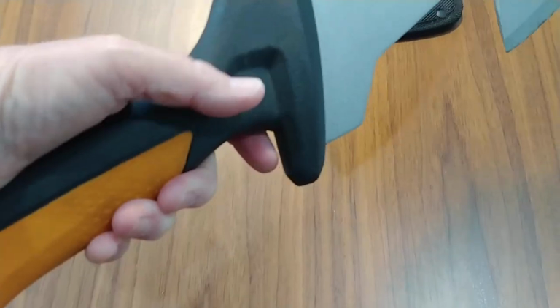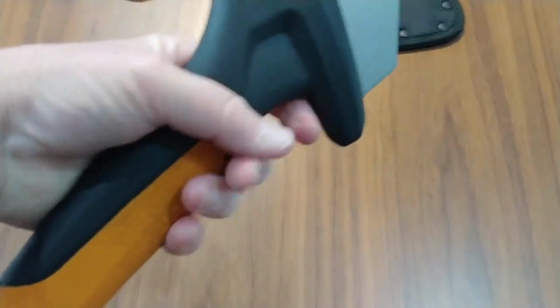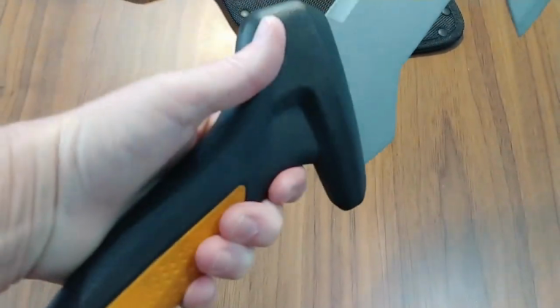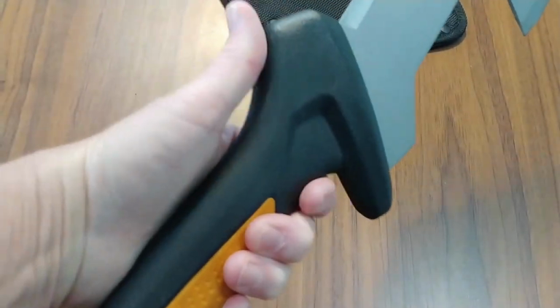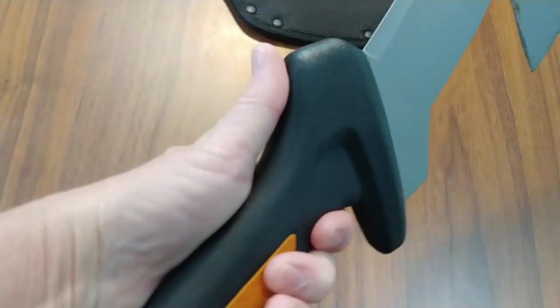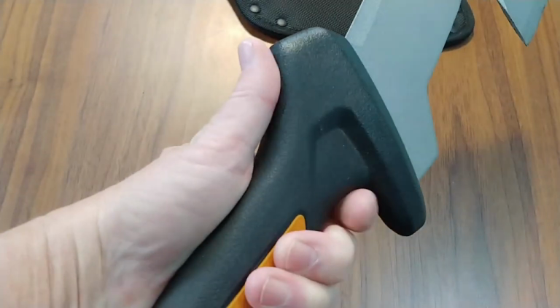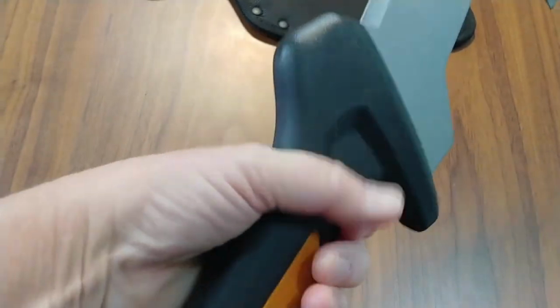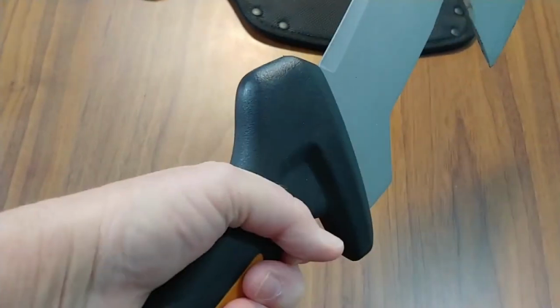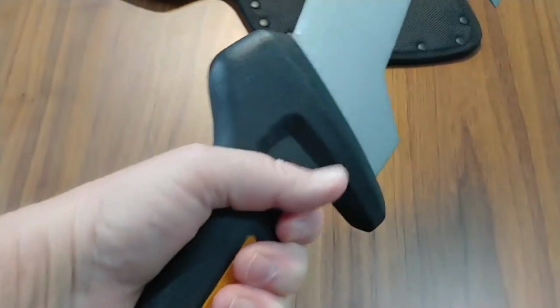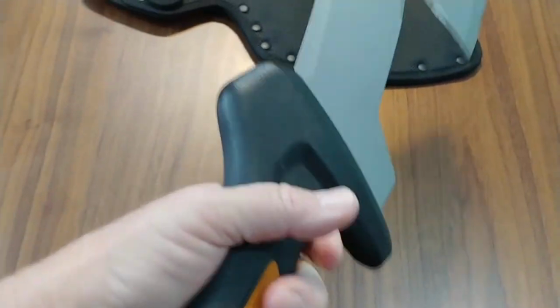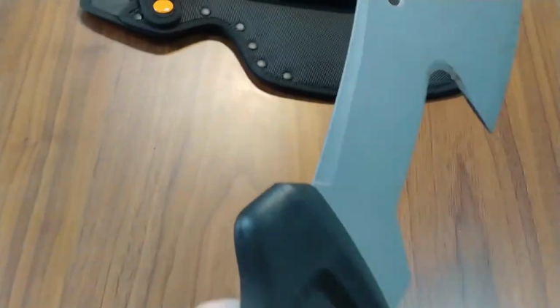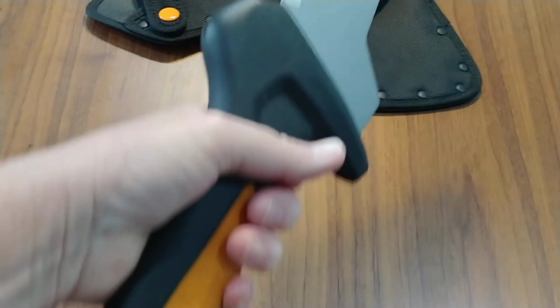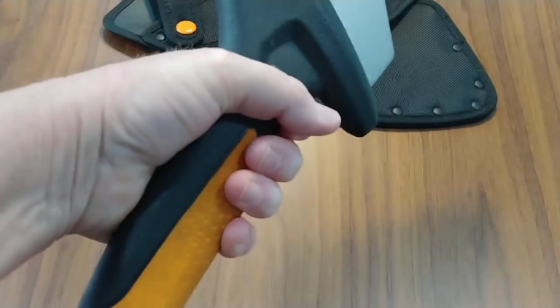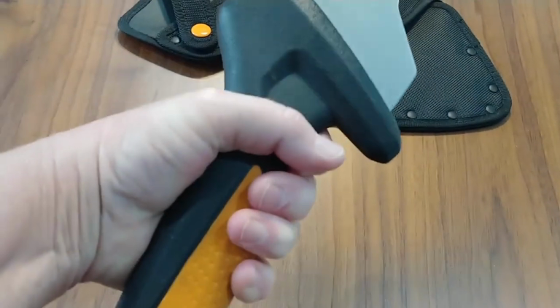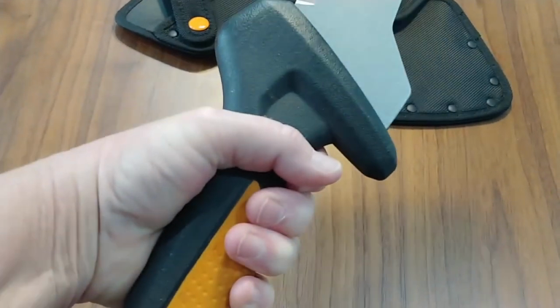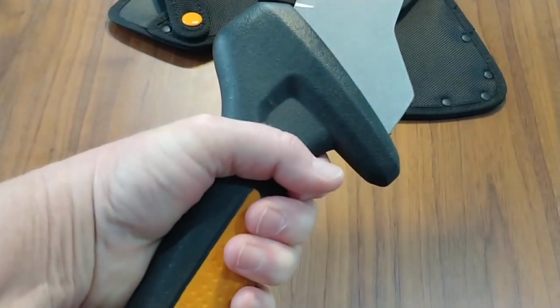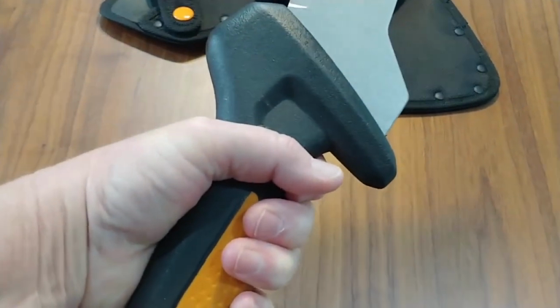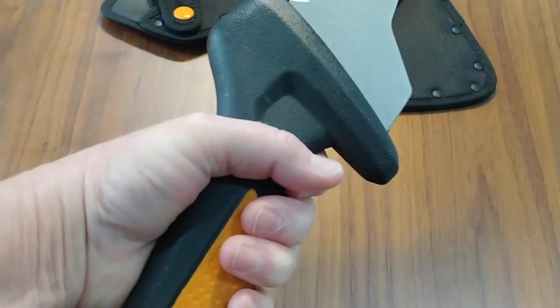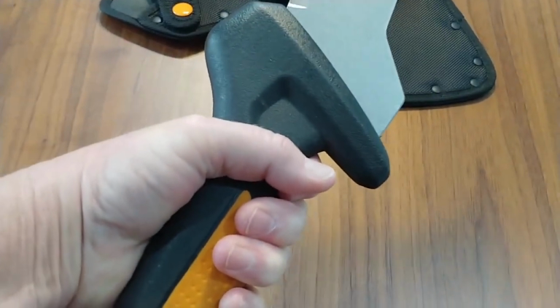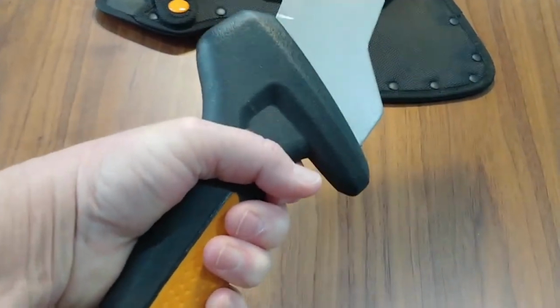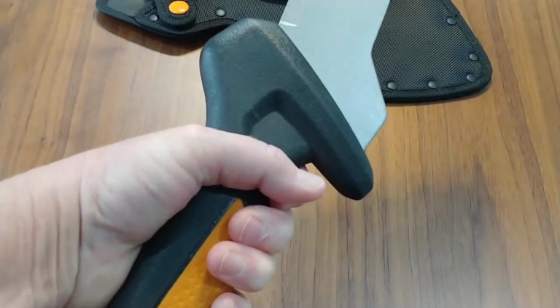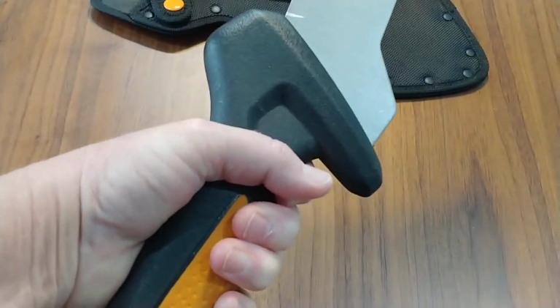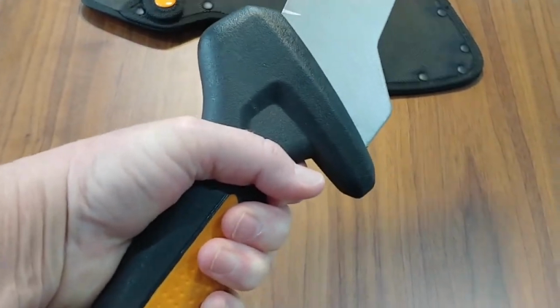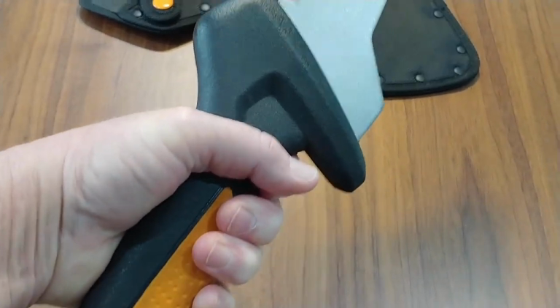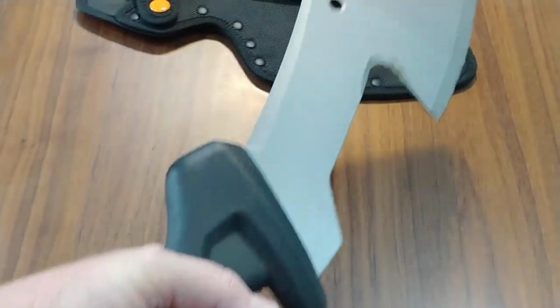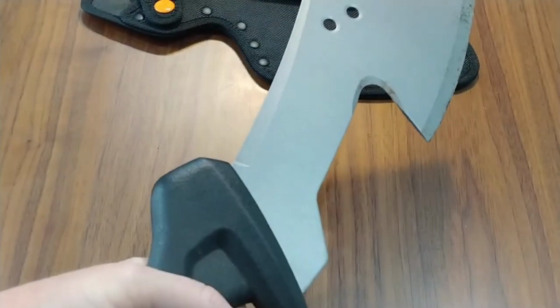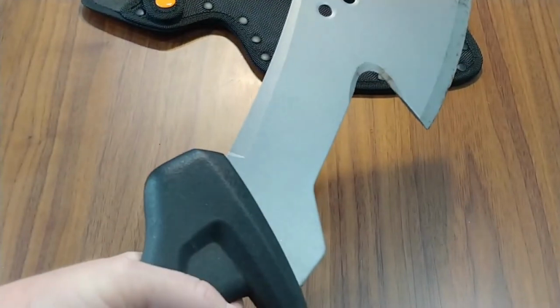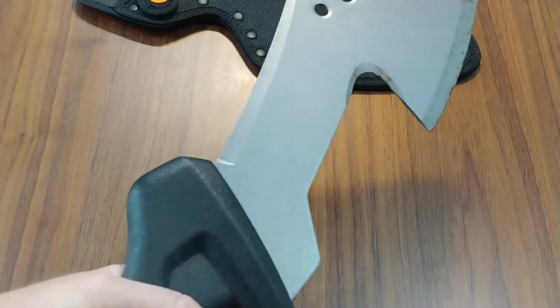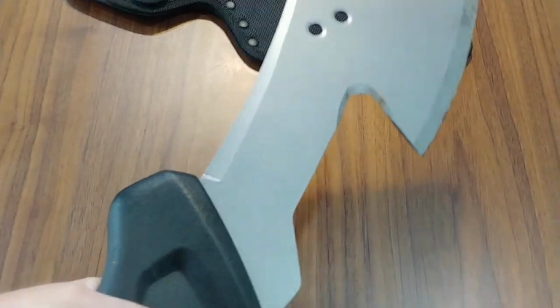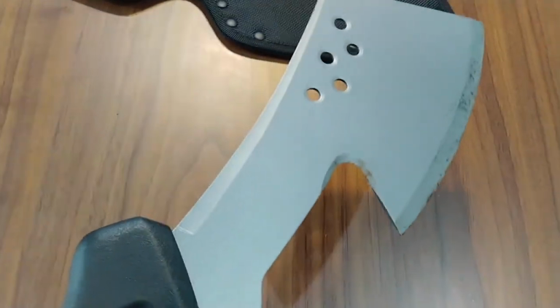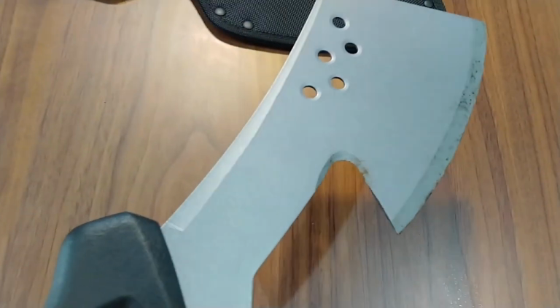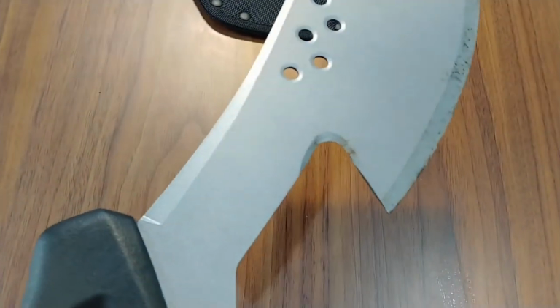I really like that this has a finger guard to it, so I can really just get a firm grip on this and I don't have to worry about it slipping out of my hand as I'm chopping.